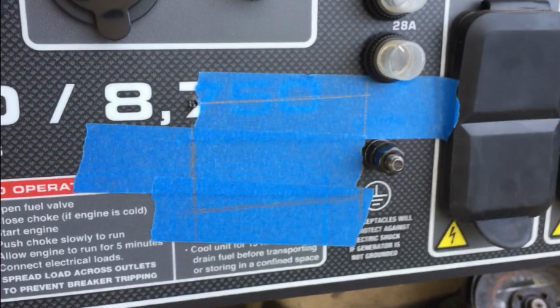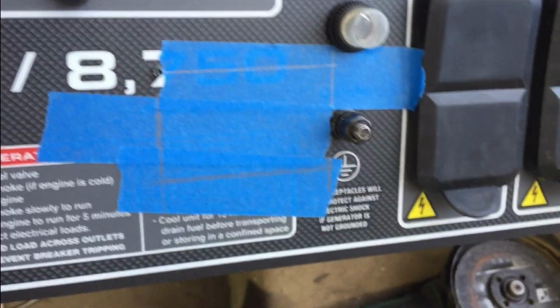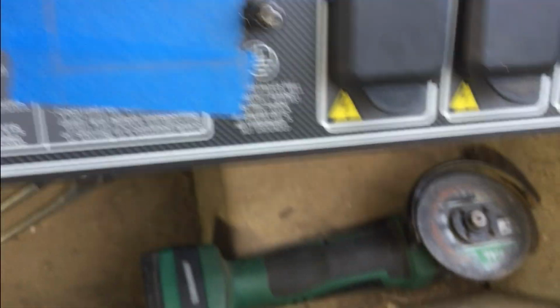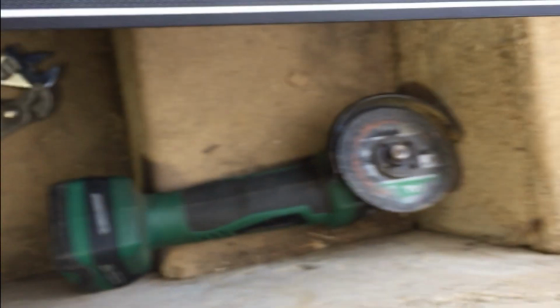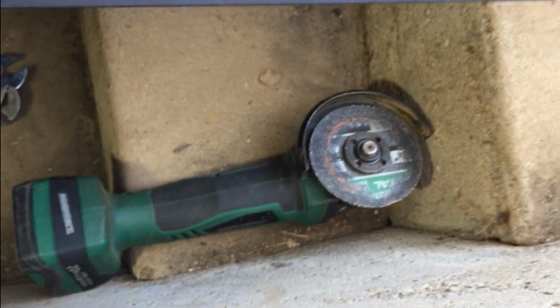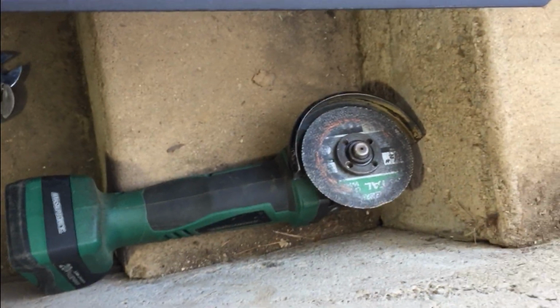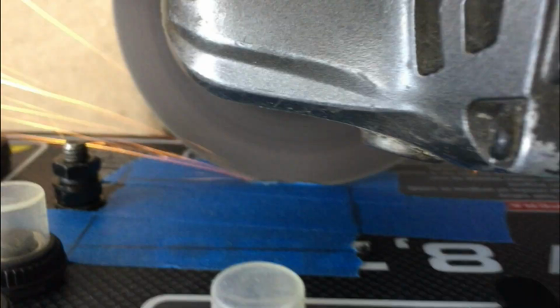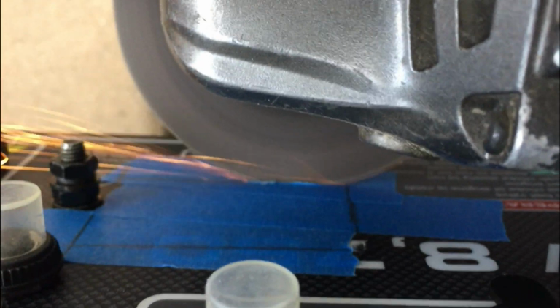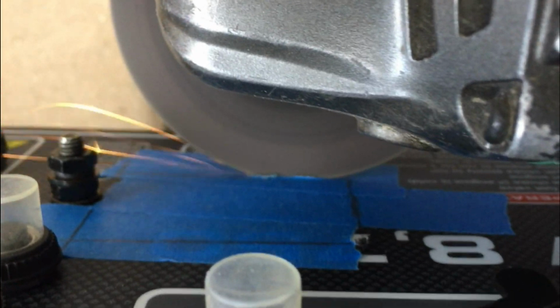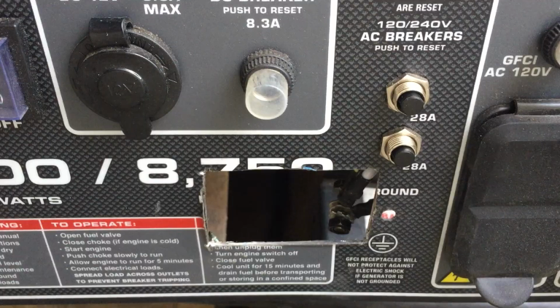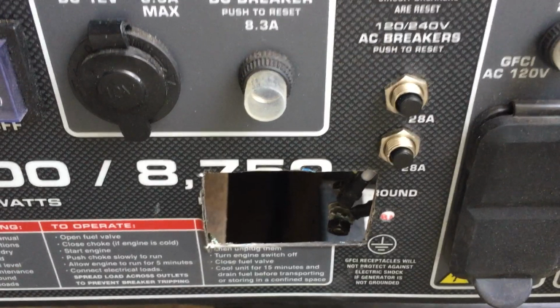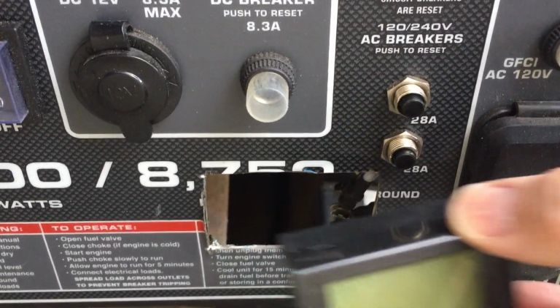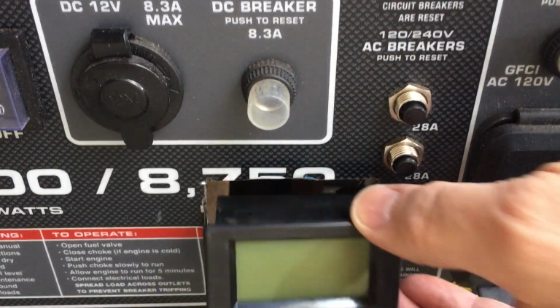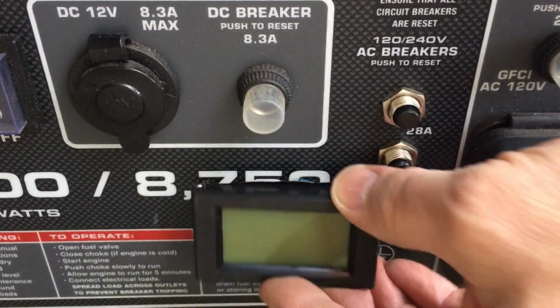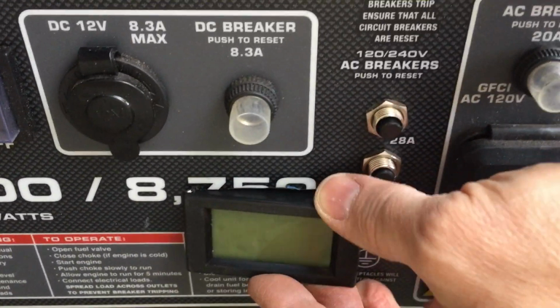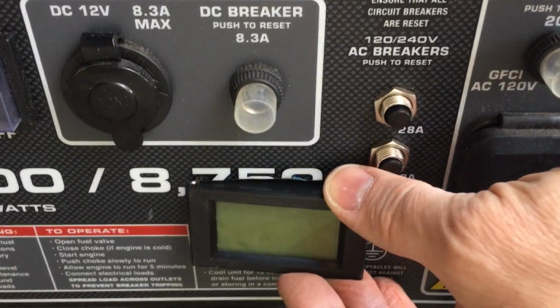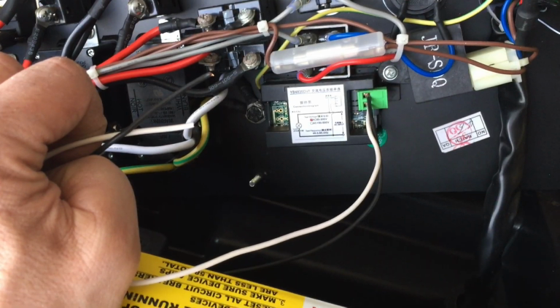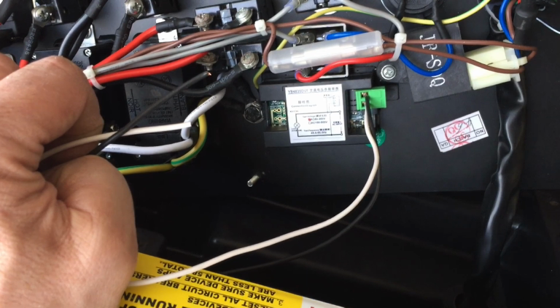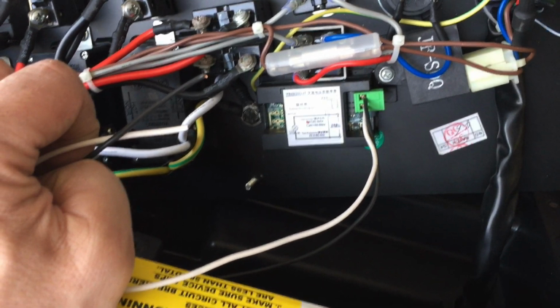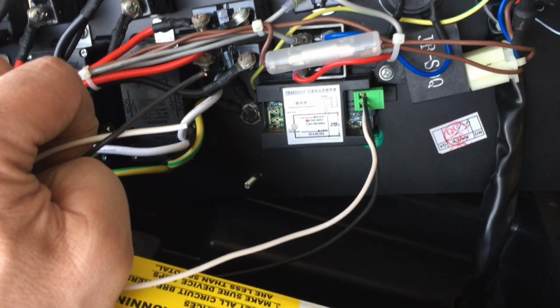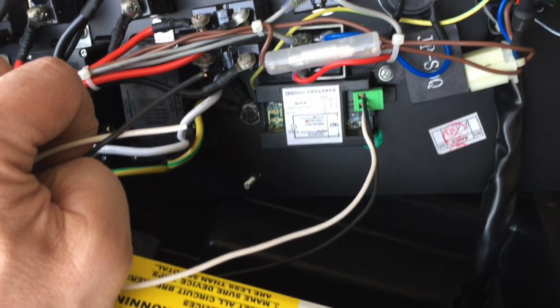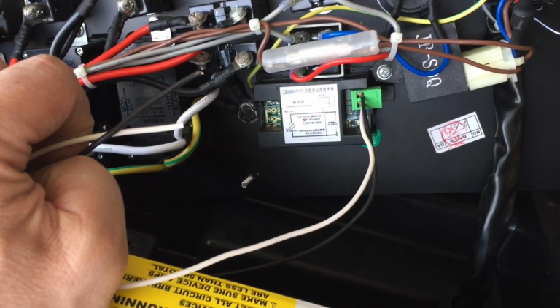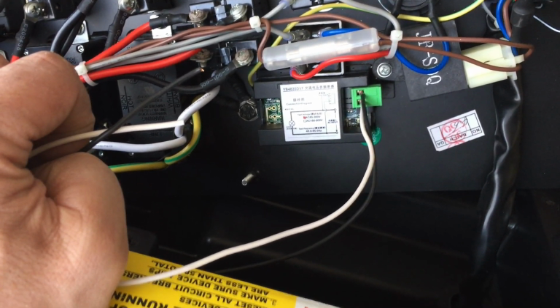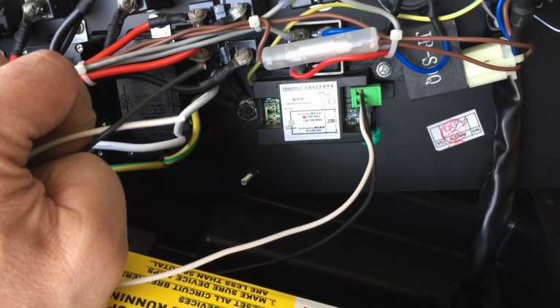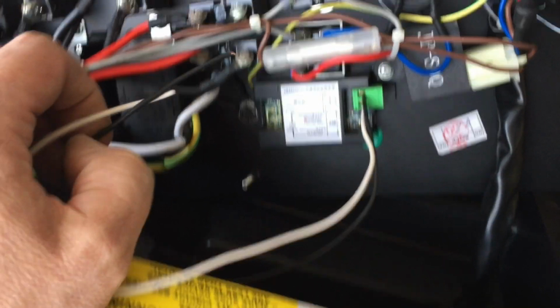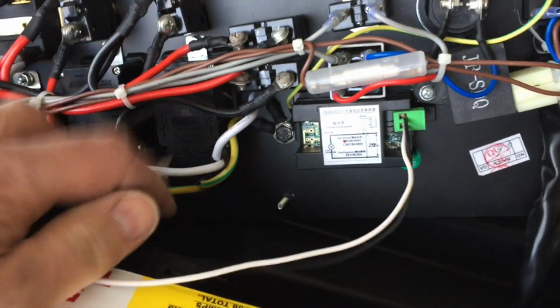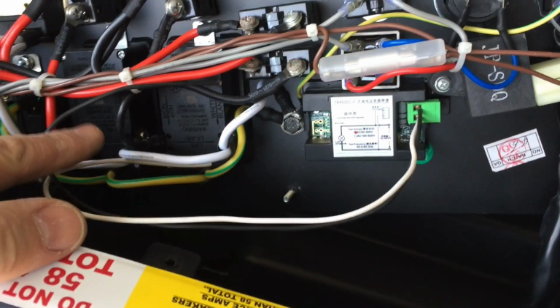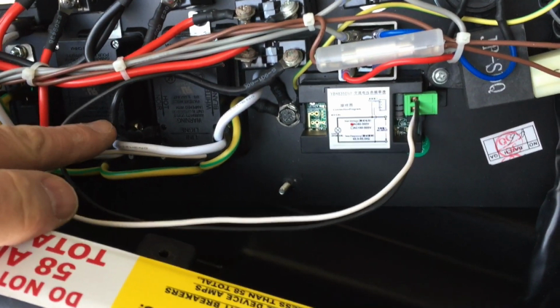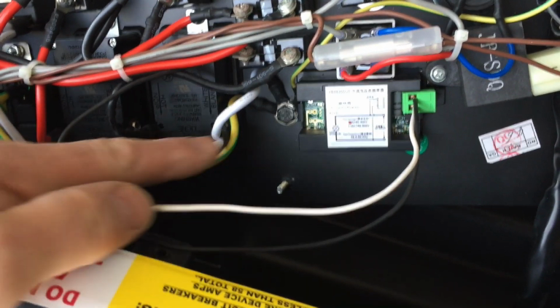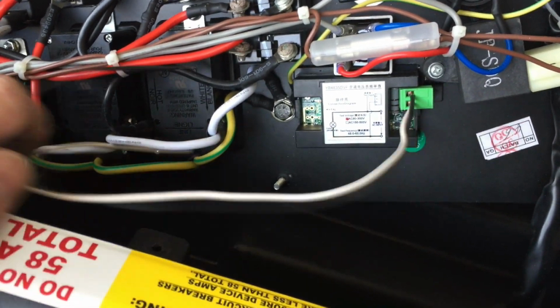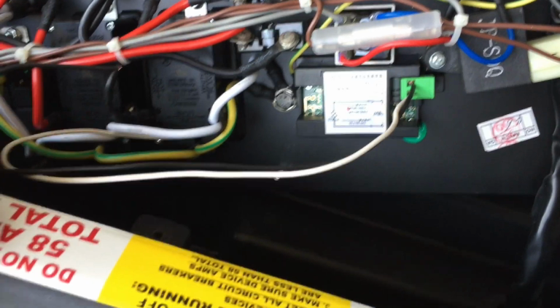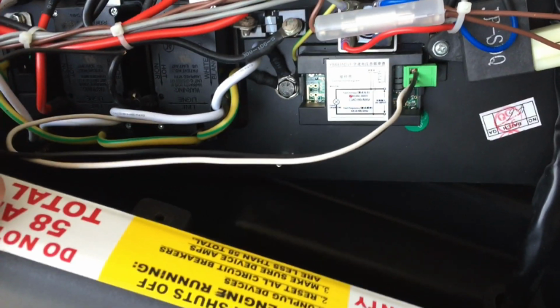There's our pattern and we'll cut it out with an angle grinder. There's our hole and here's our meter. Polarity doesn't matter, so I have a black and white wire attached to the meter and I'll attach these to the black and white sides of the outlet.